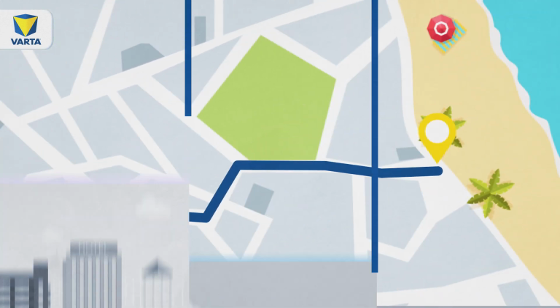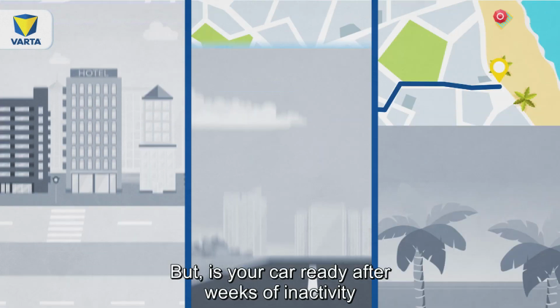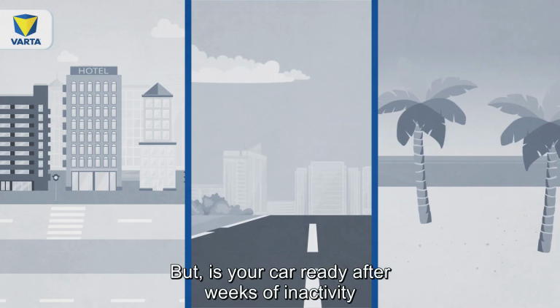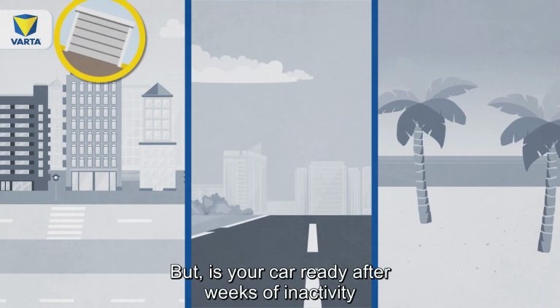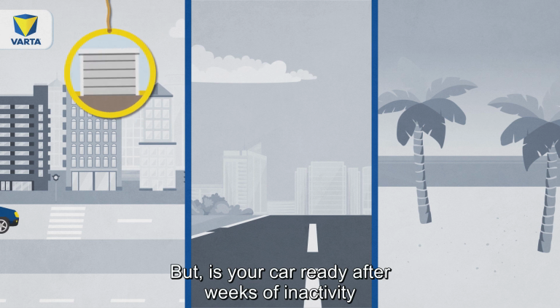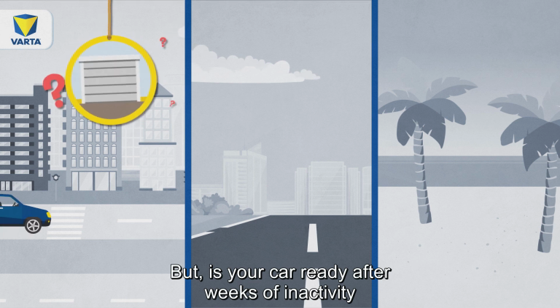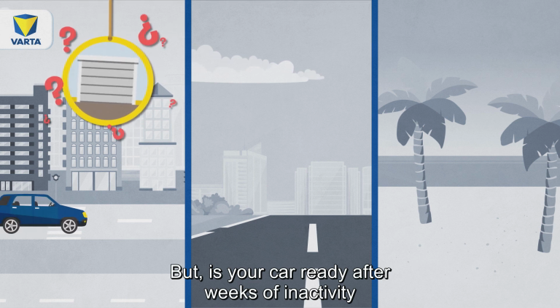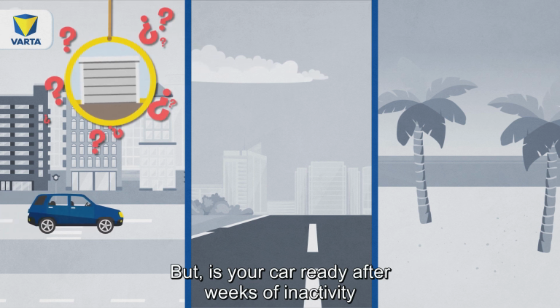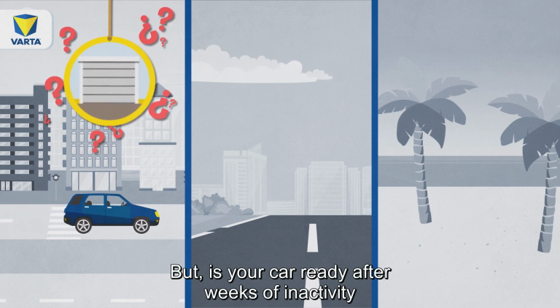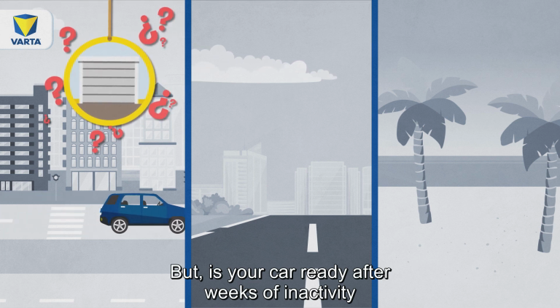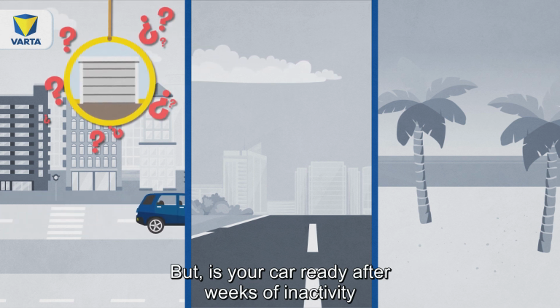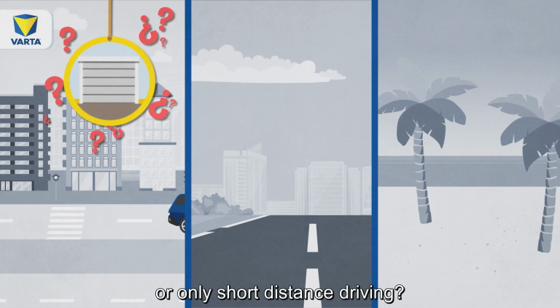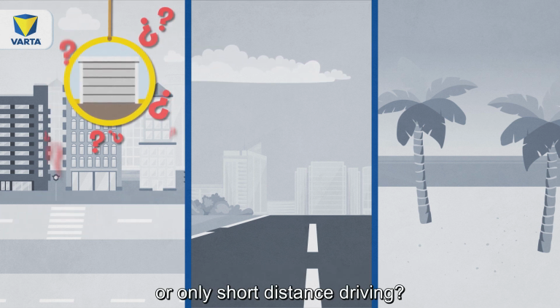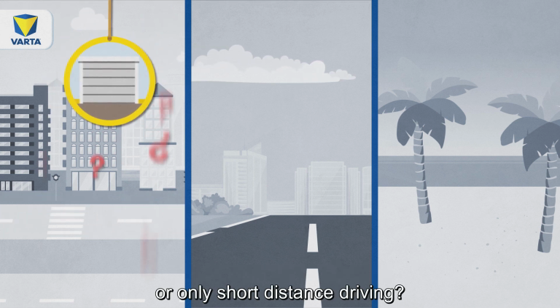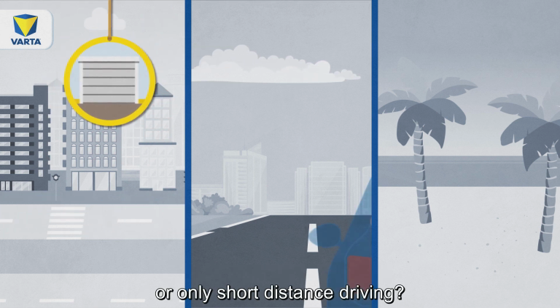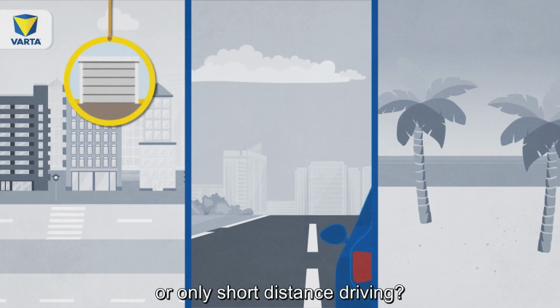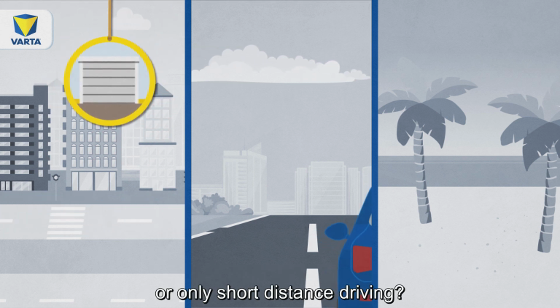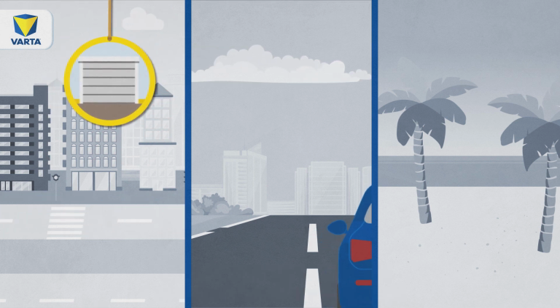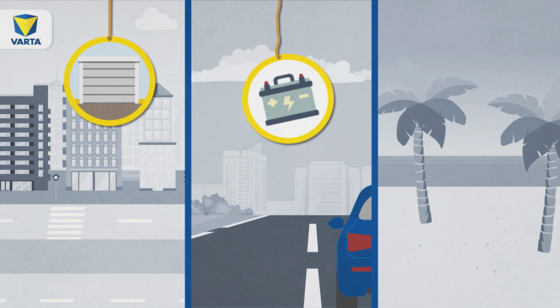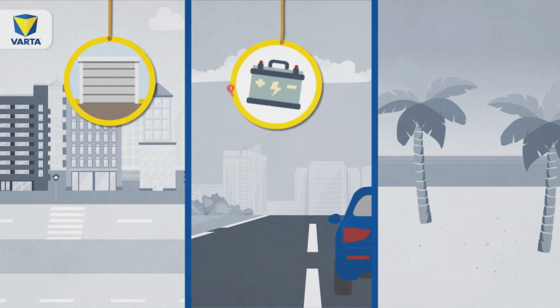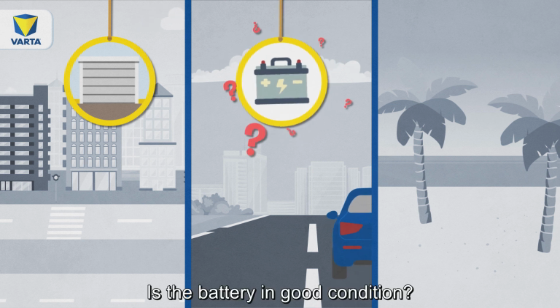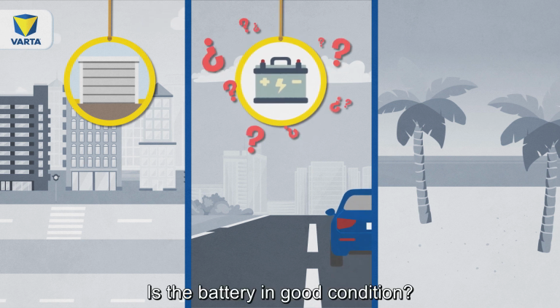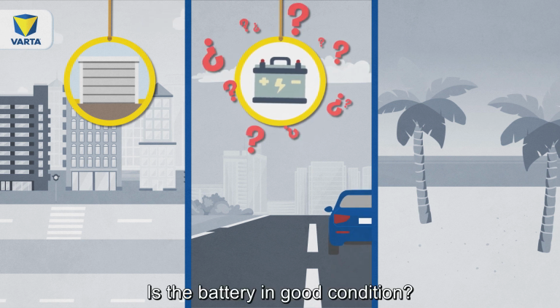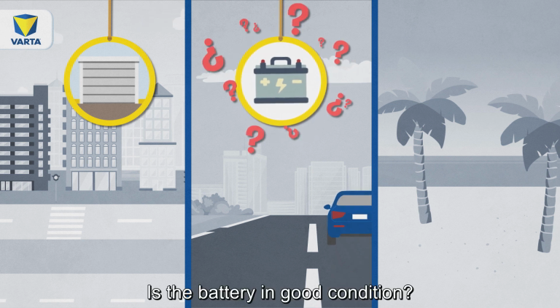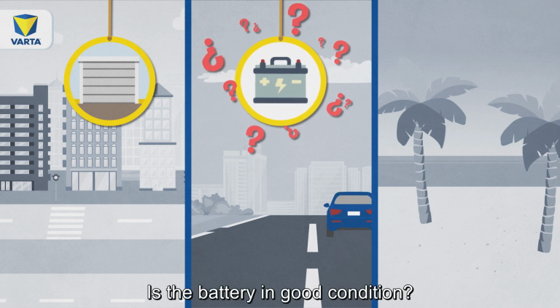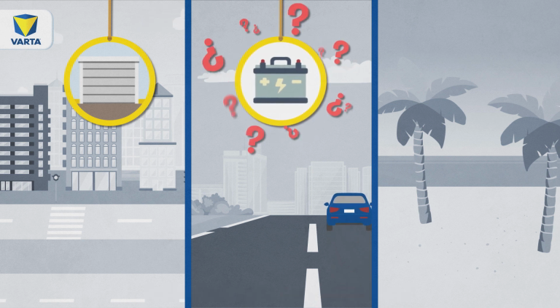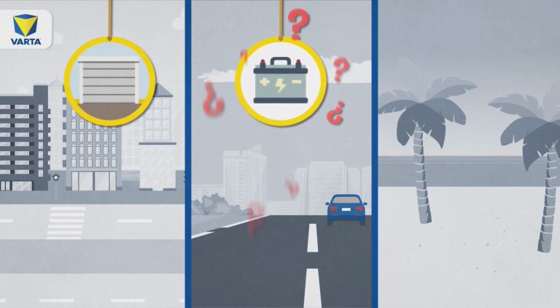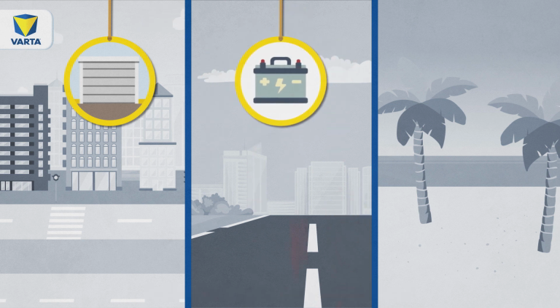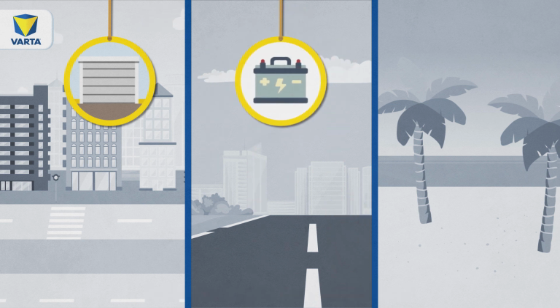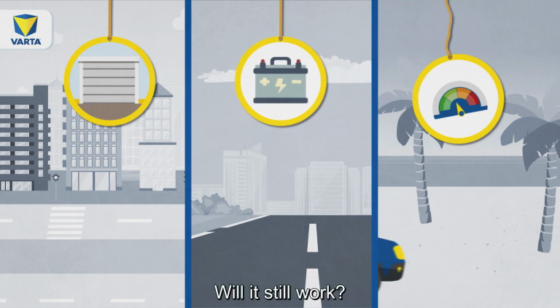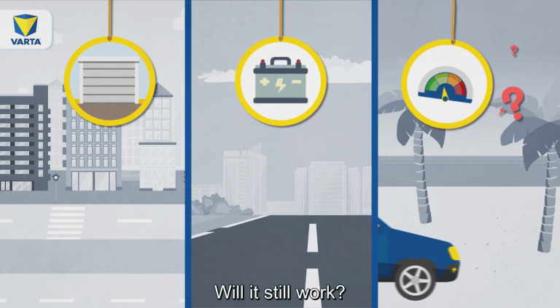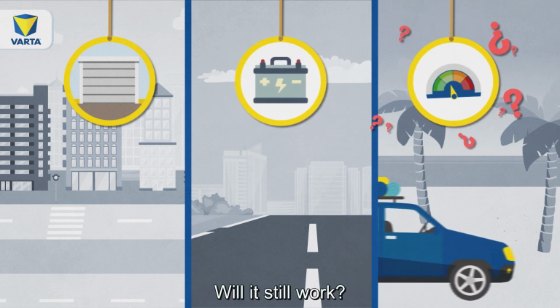But is your car ready after weeks of inactivity or only short-distance driving? Is the battery in good condition? Will it still work?